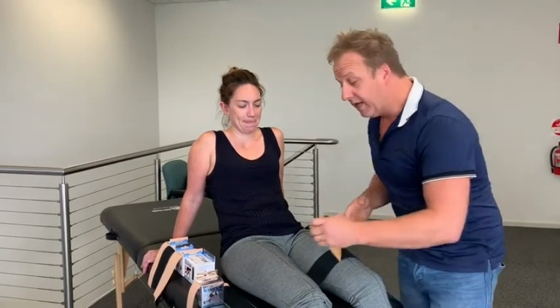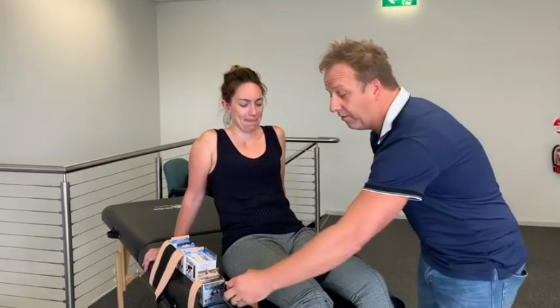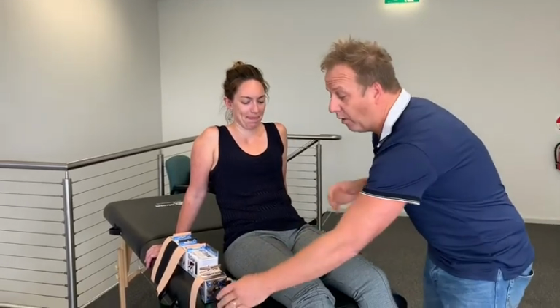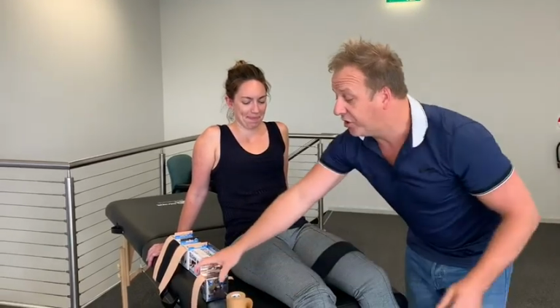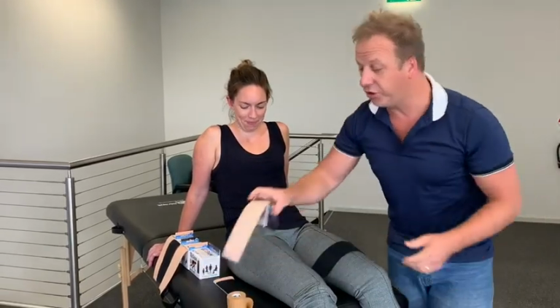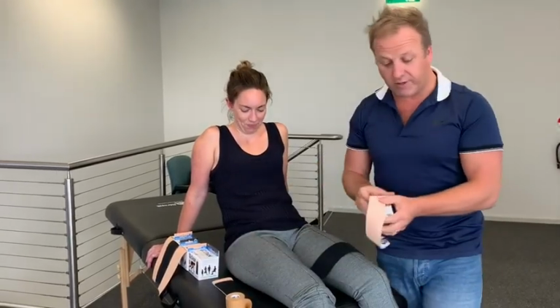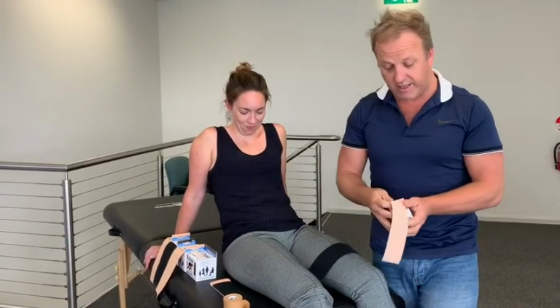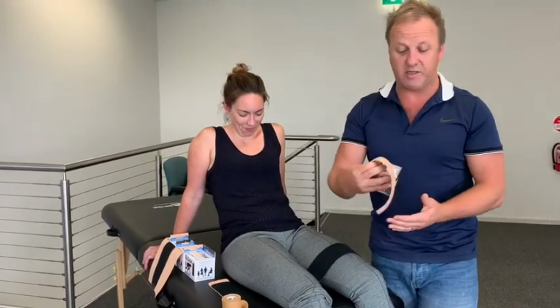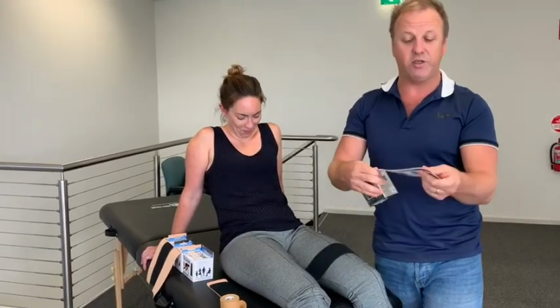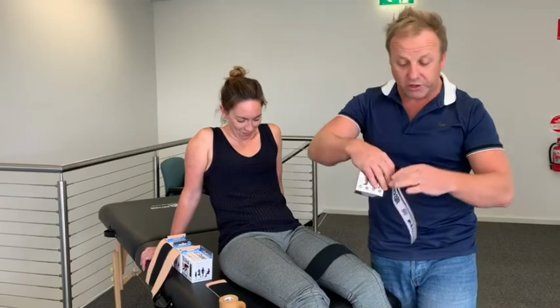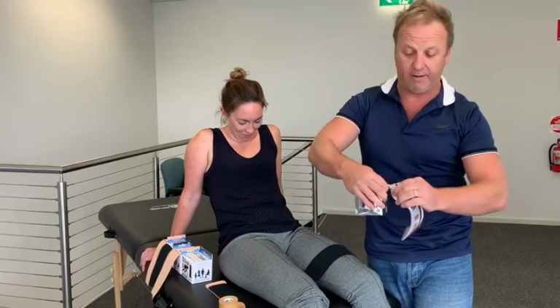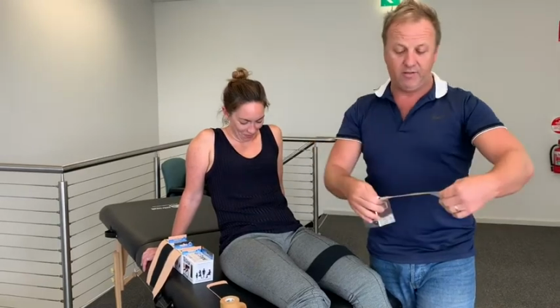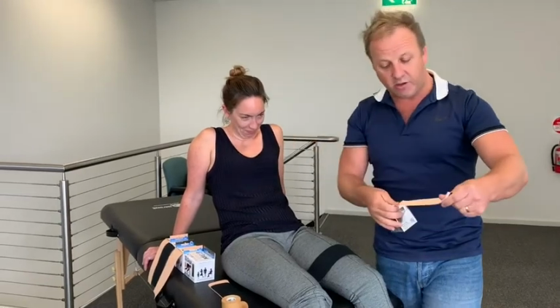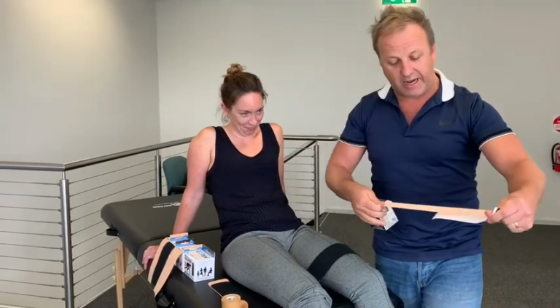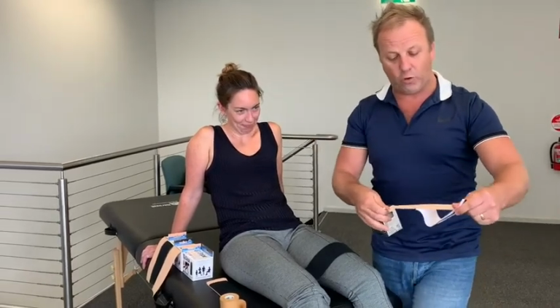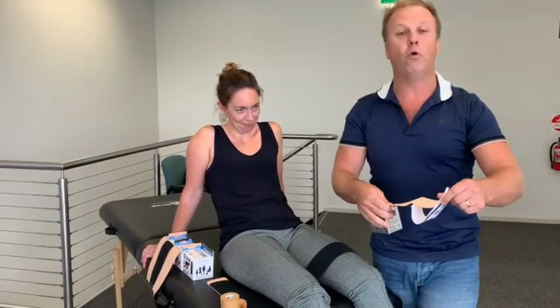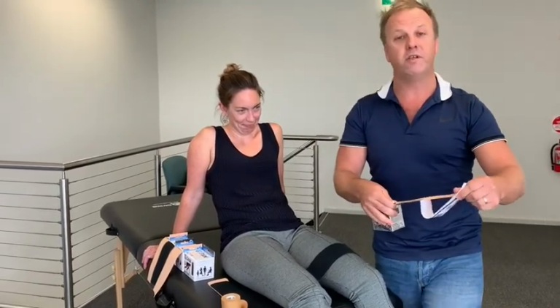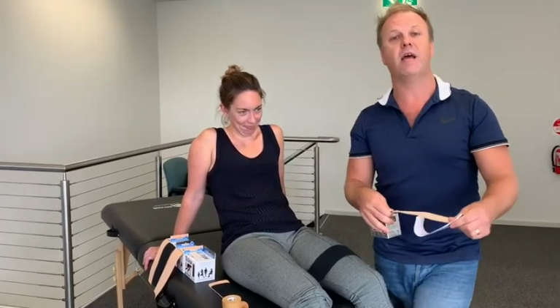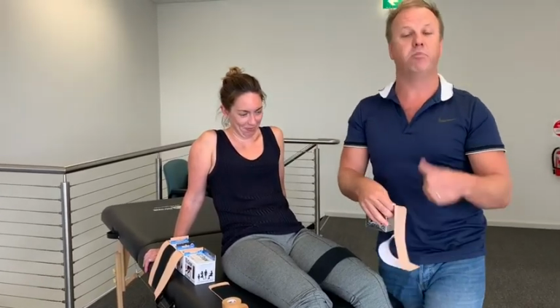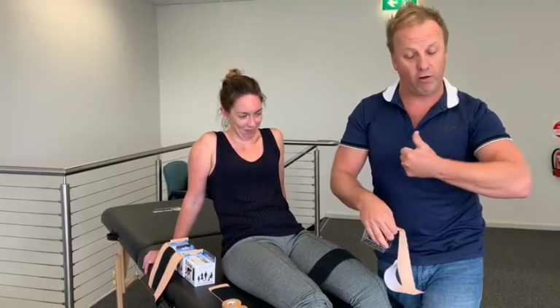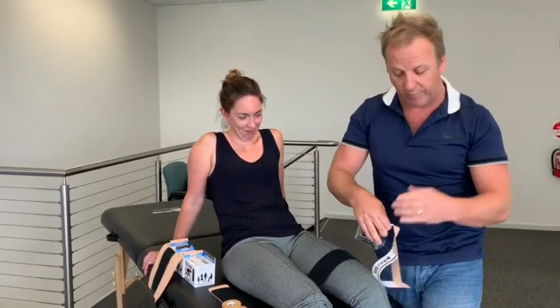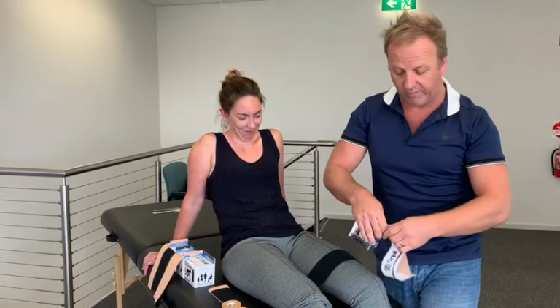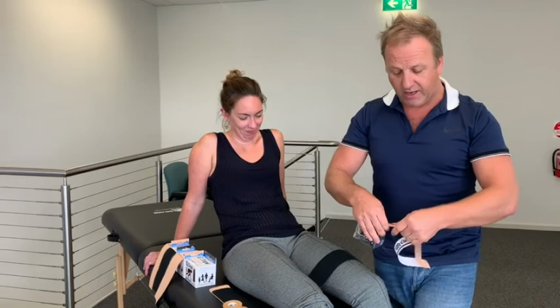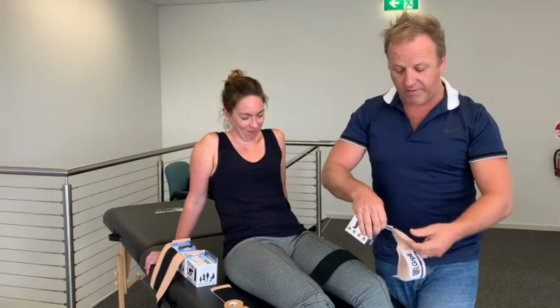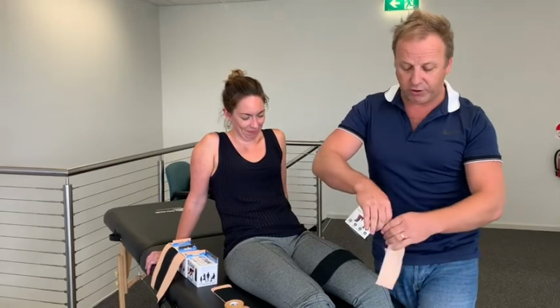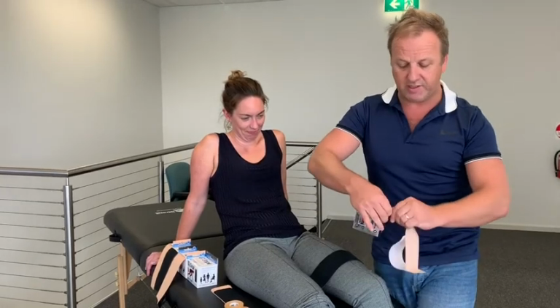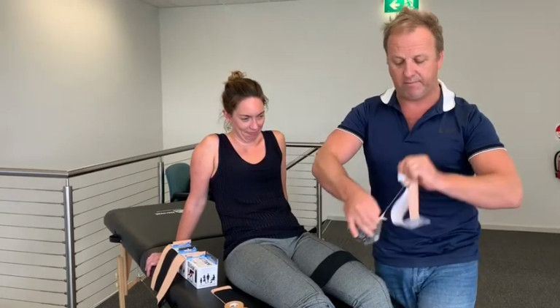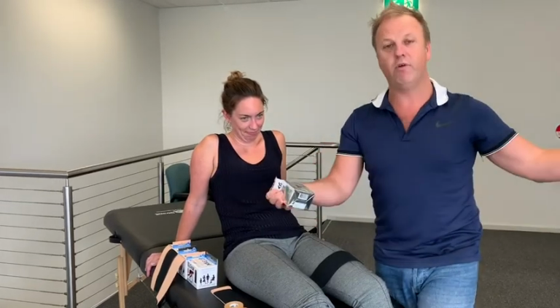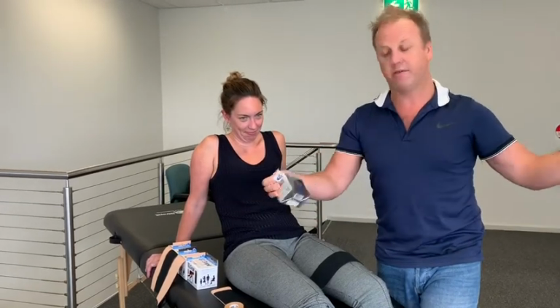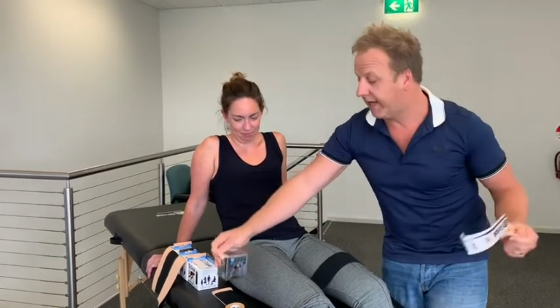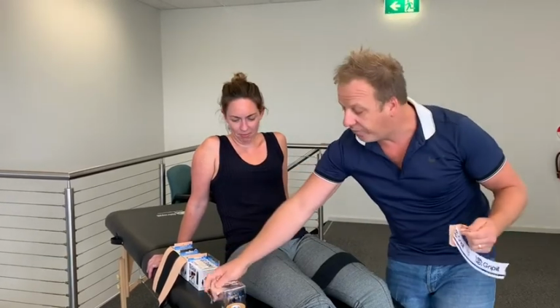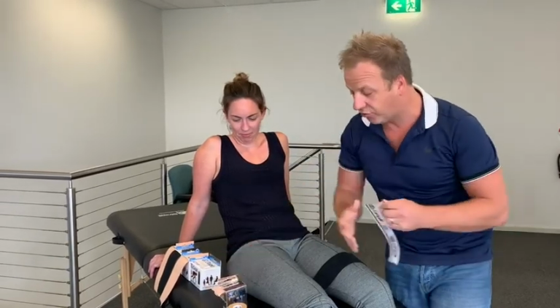One thing we don't use for these situations is Kinesiology Tape. This is not a tape for support — this is a tape for blood flow and pain relief, and this is because the tape rips; it's not that strong.